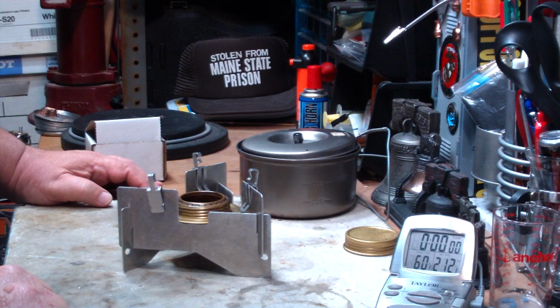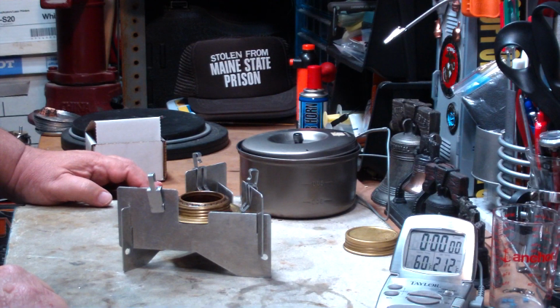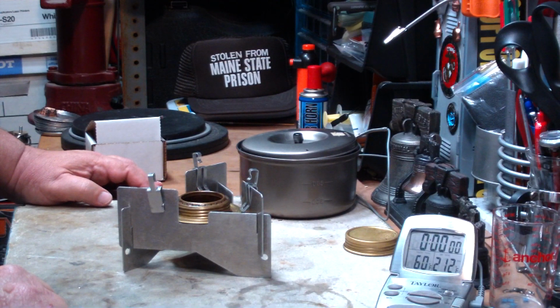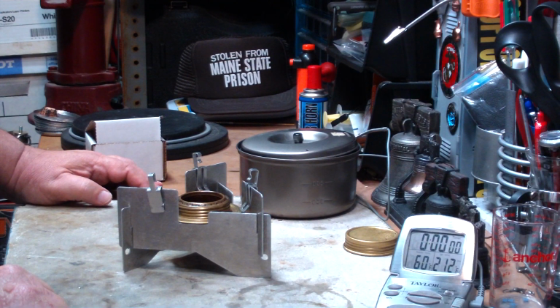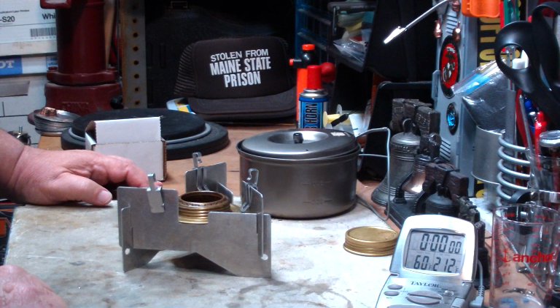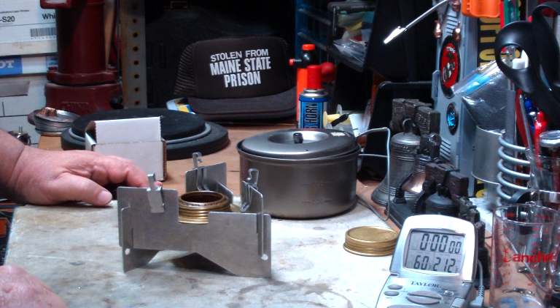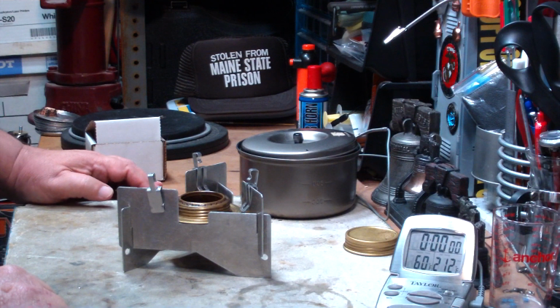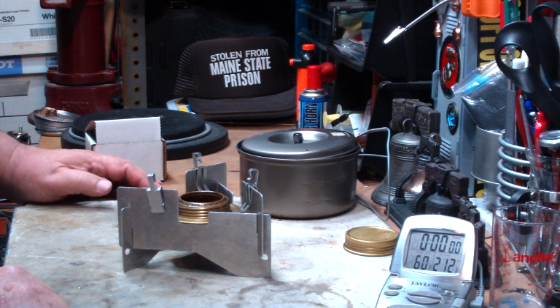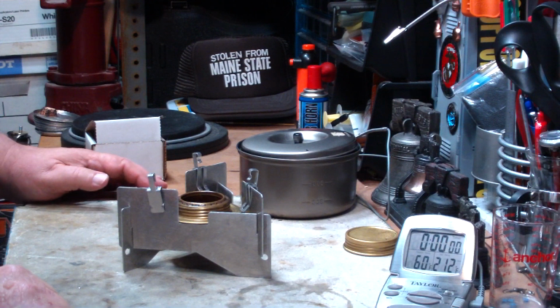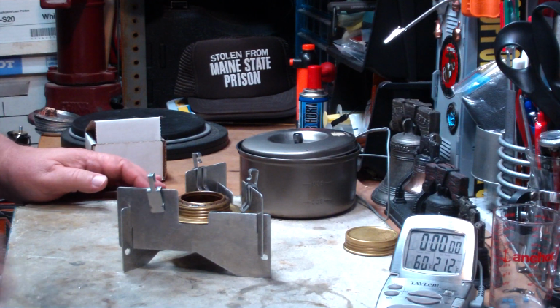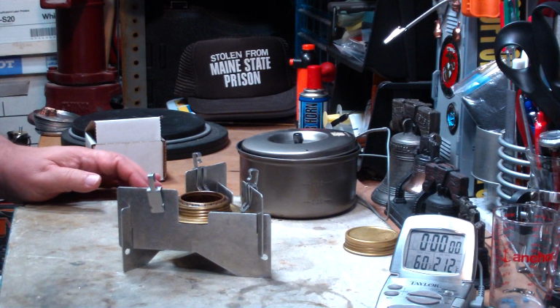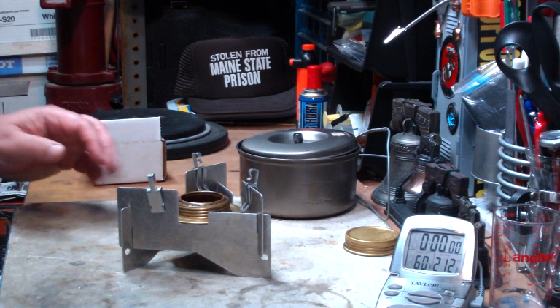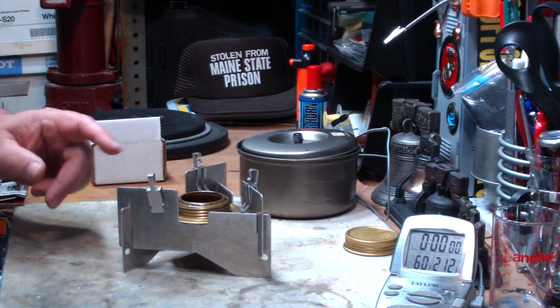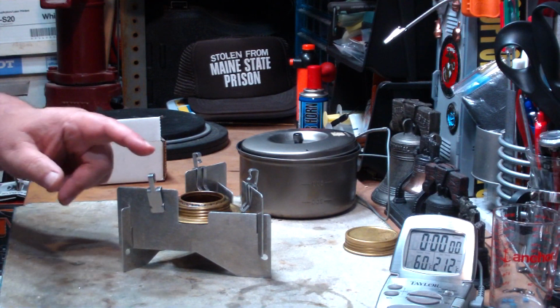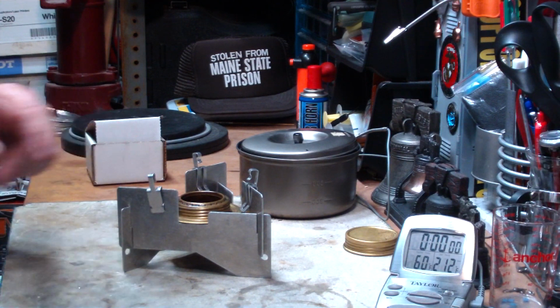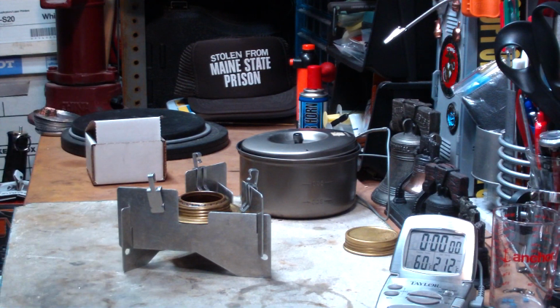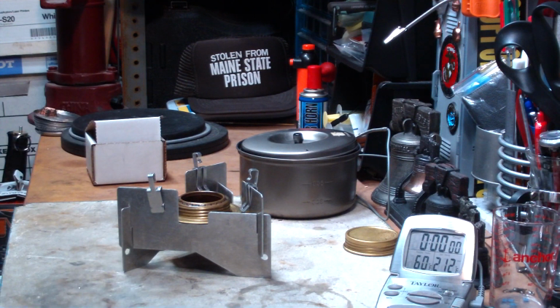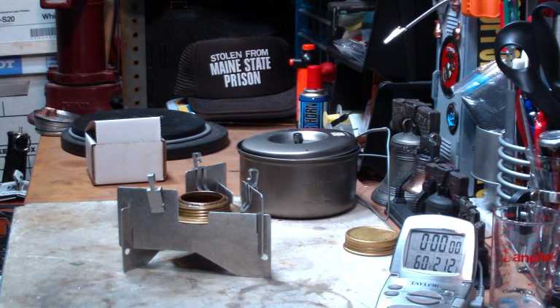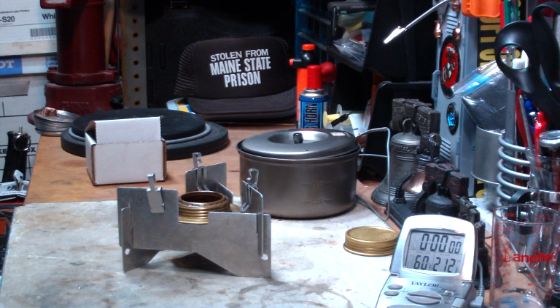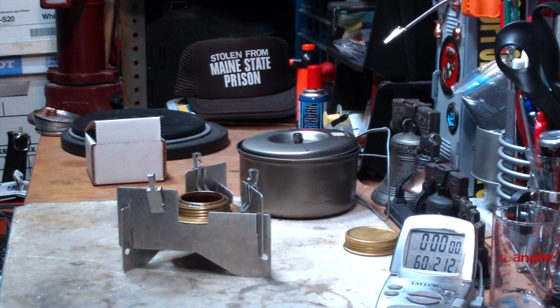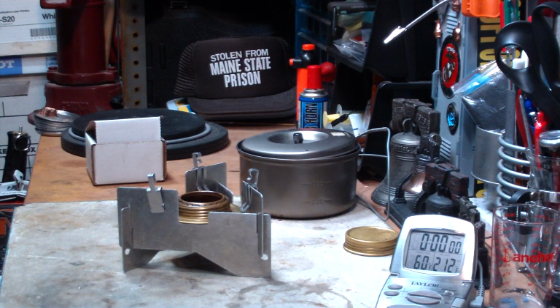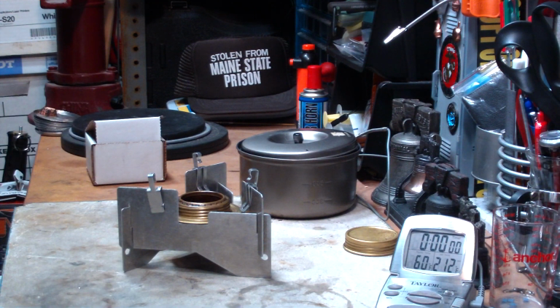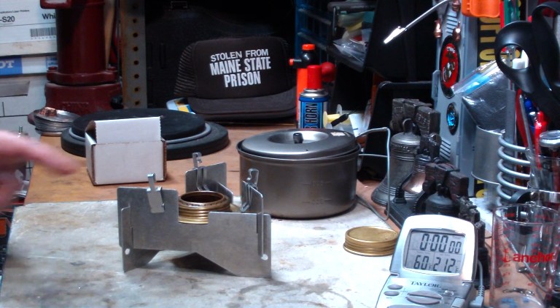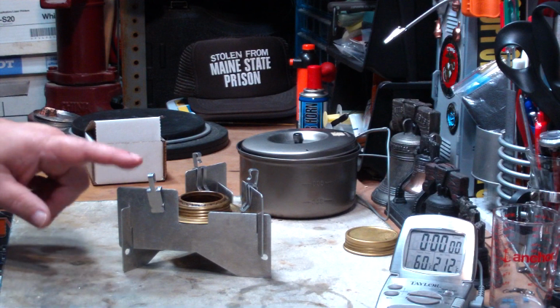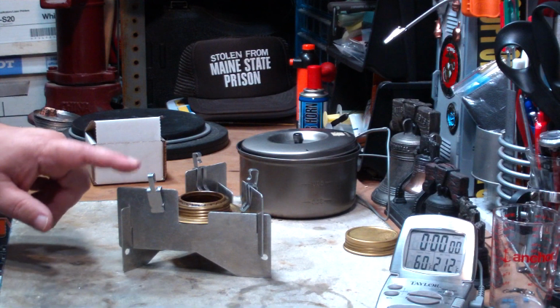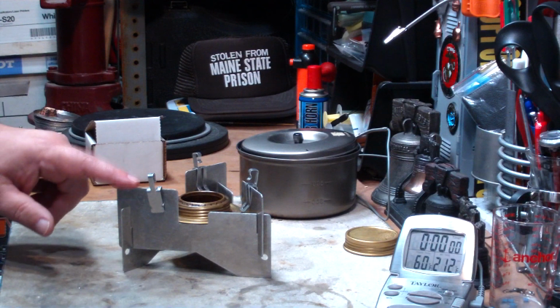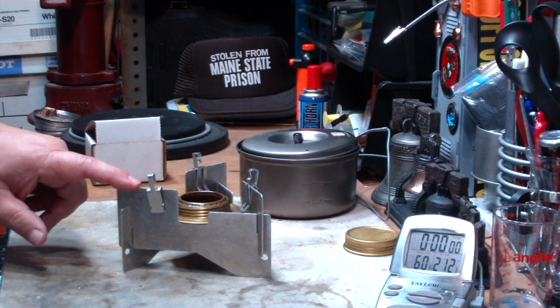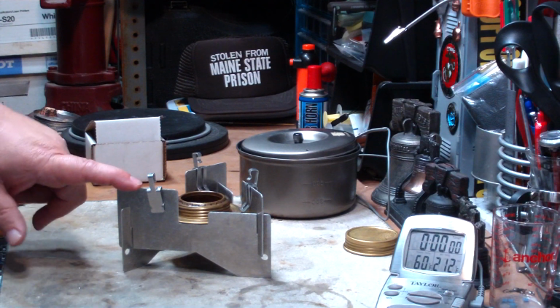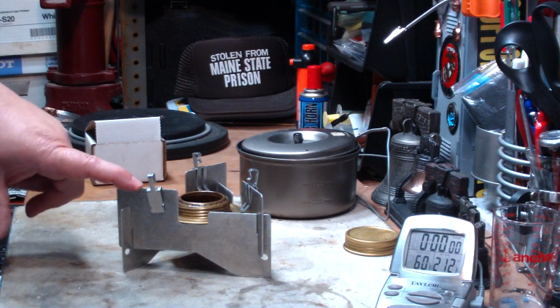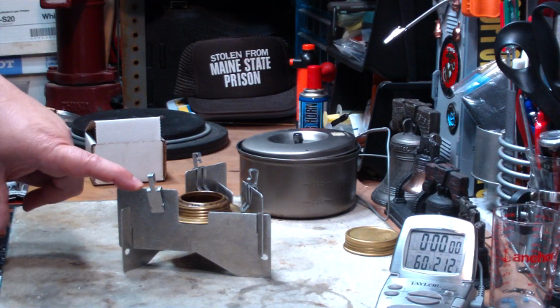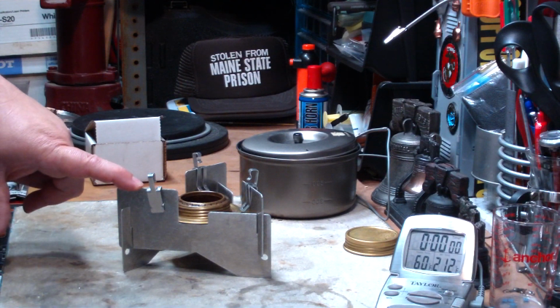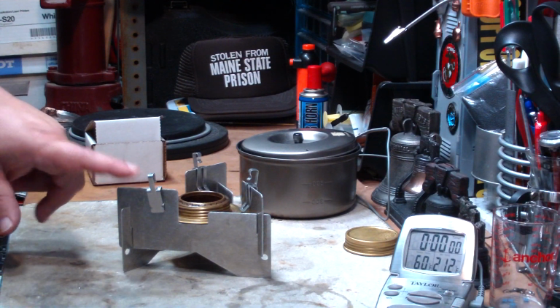Hi, Hiram here. I want to try another little test here using some junk that I have around the house on this west wind stove.